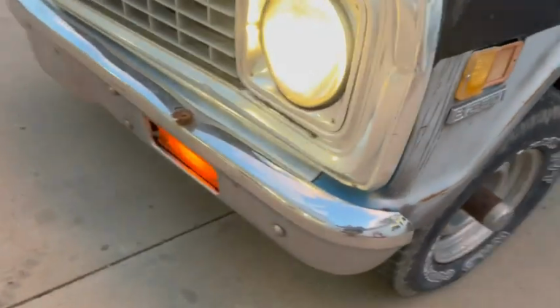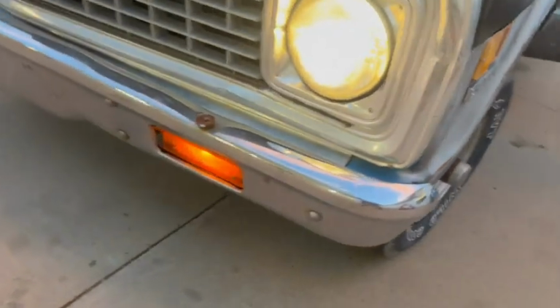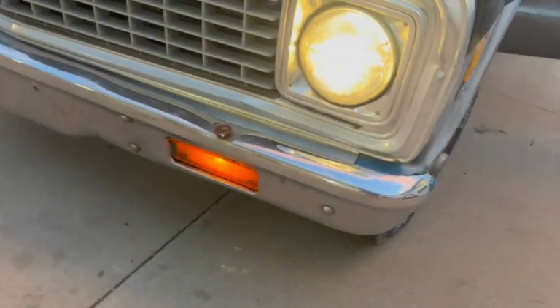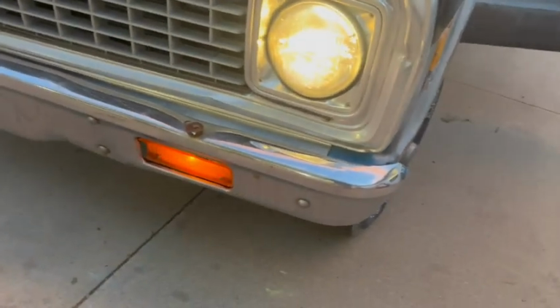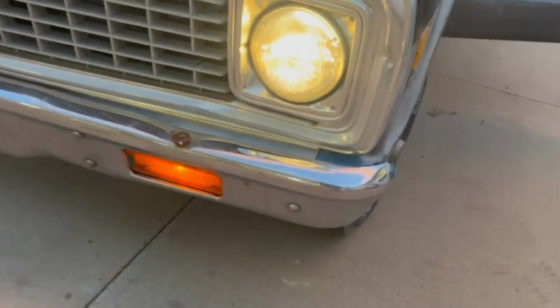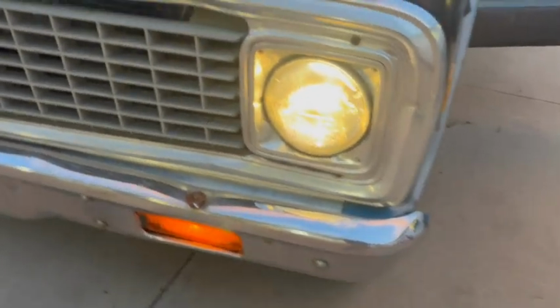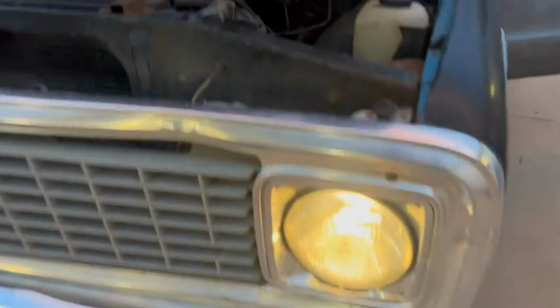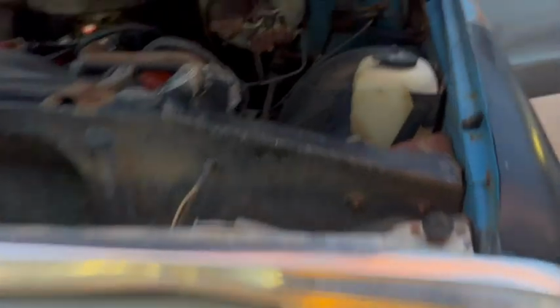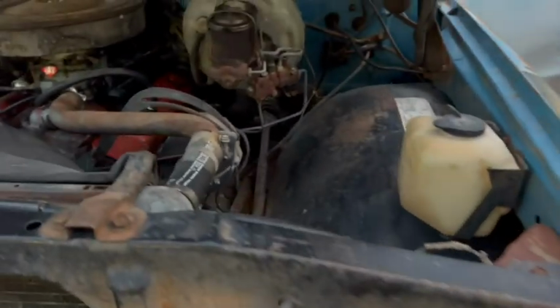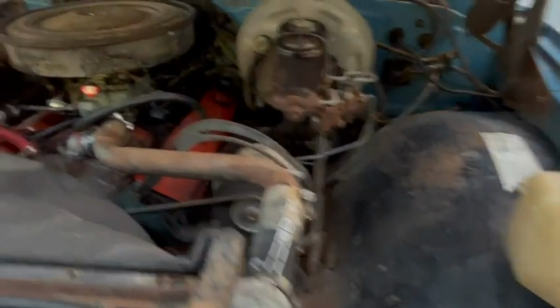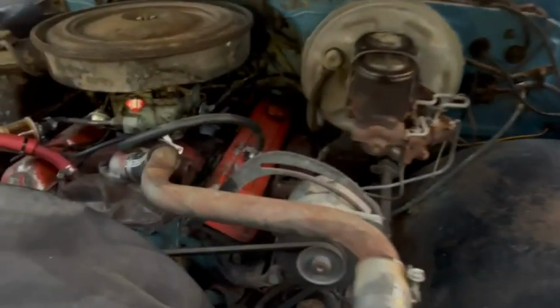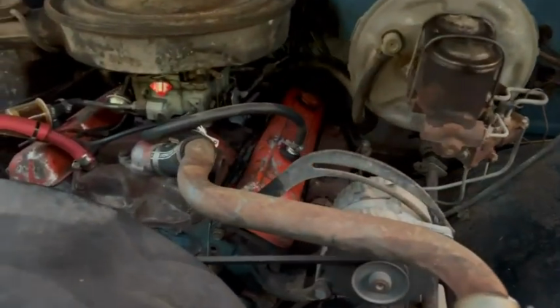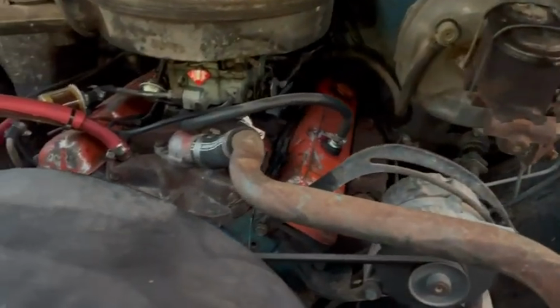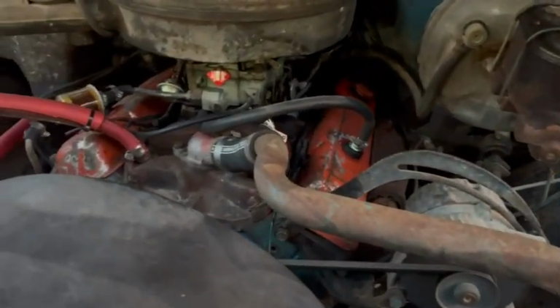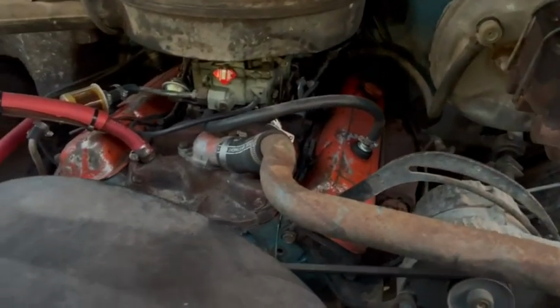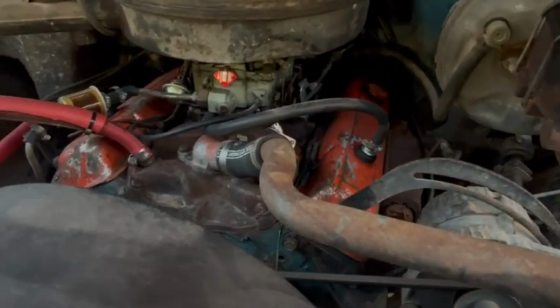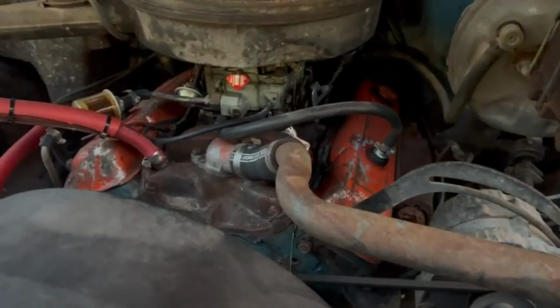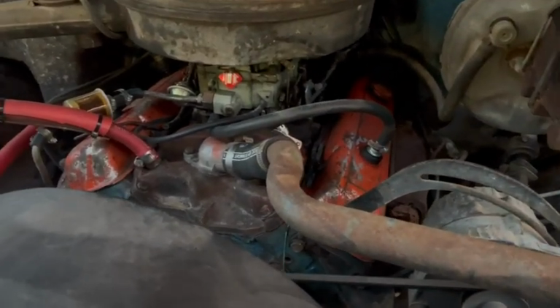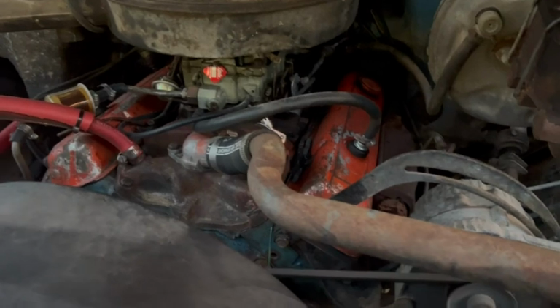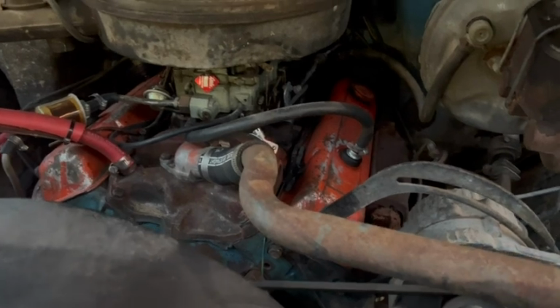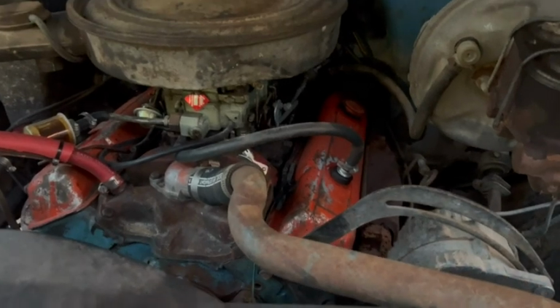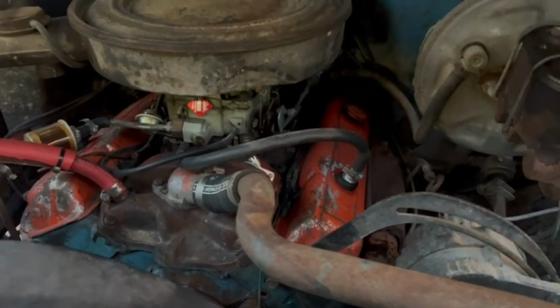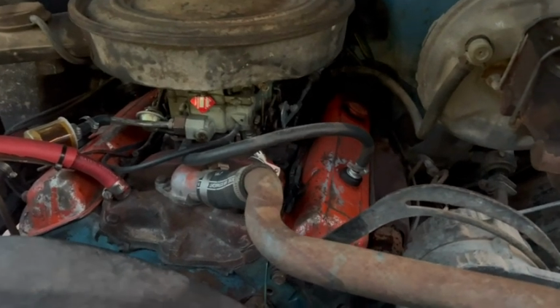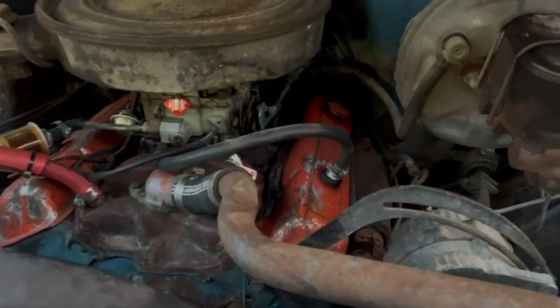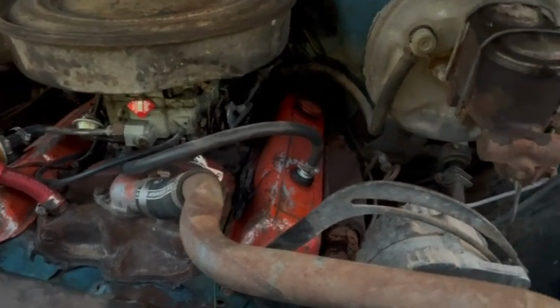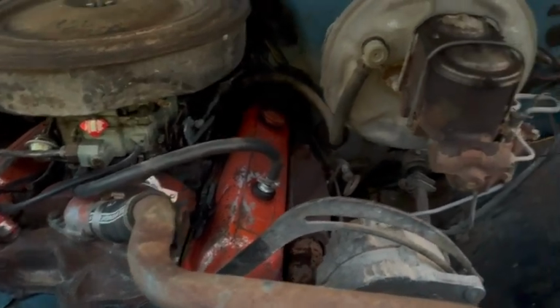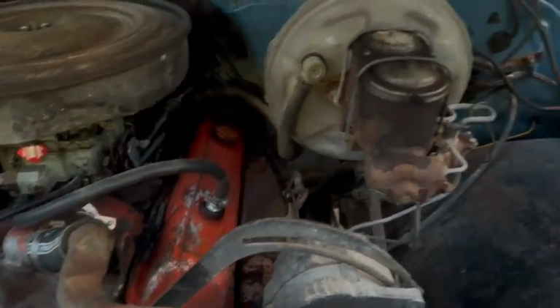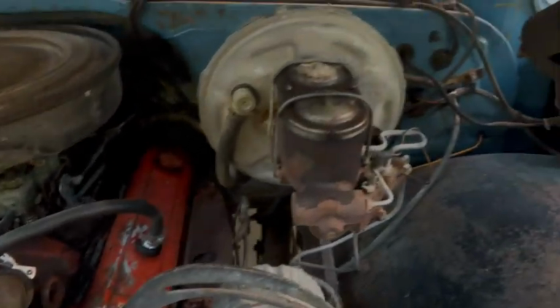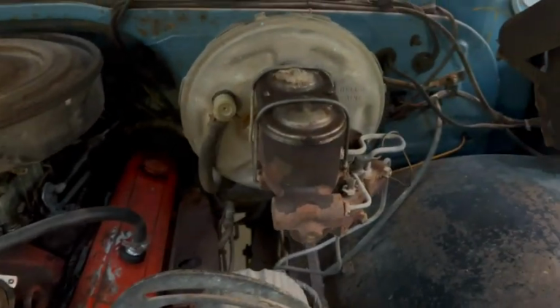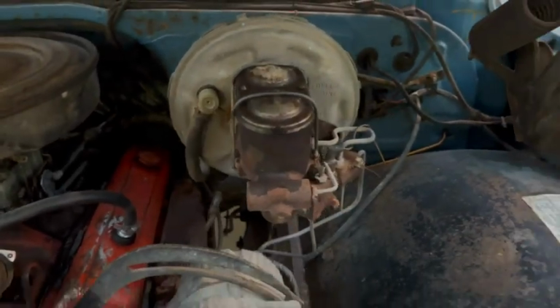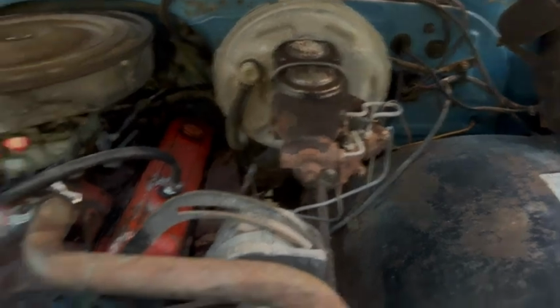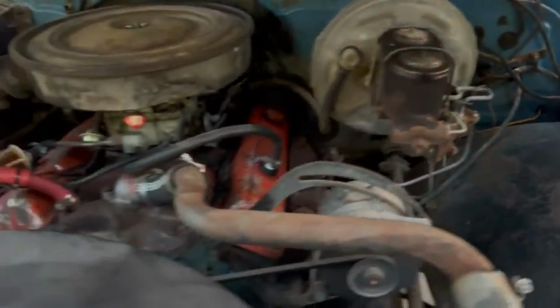A blinker doesn't work, so it needs a blinker switch probably. Looks like it maybe had a different motor put in at one time, or re-painted. It's got power brakes, power steering.